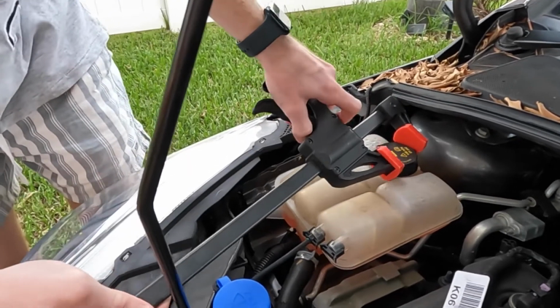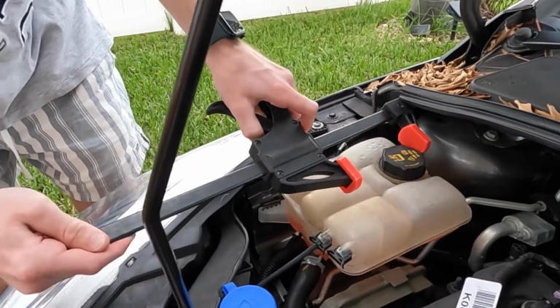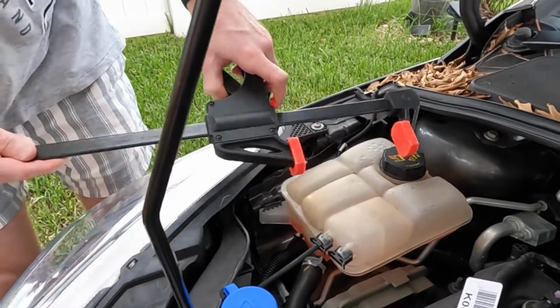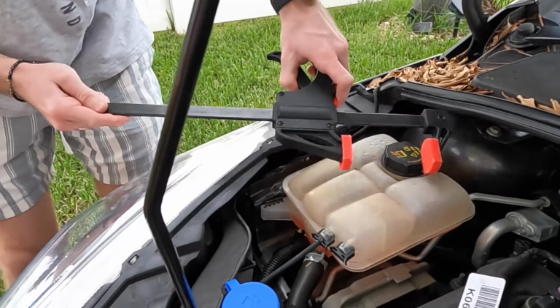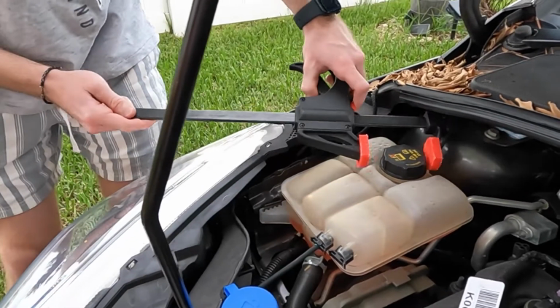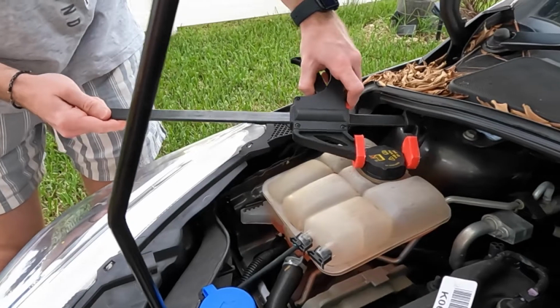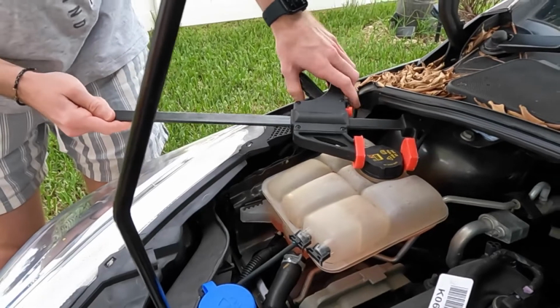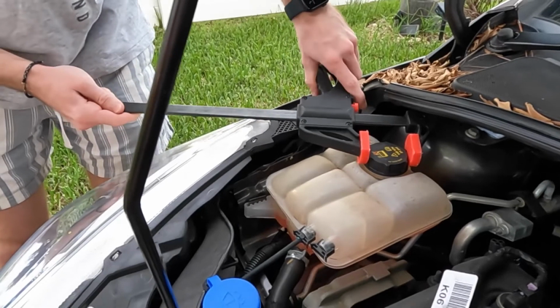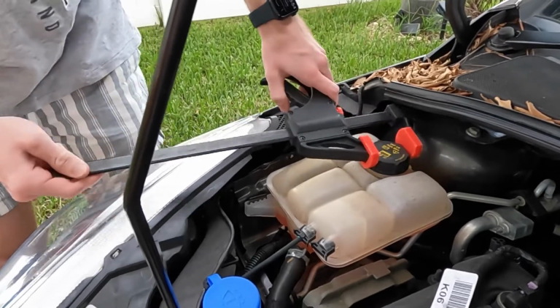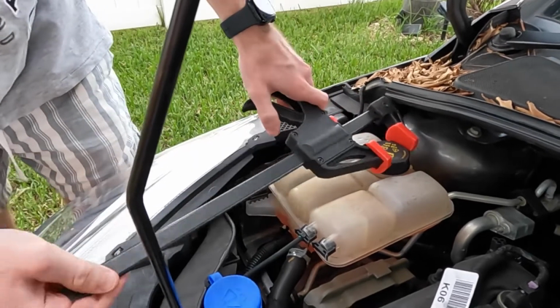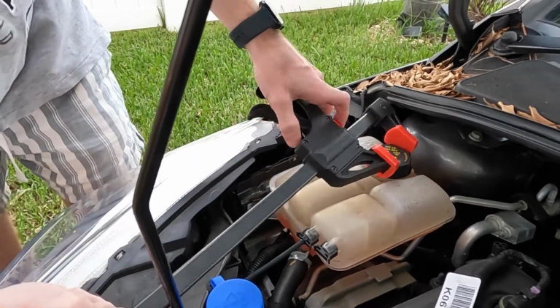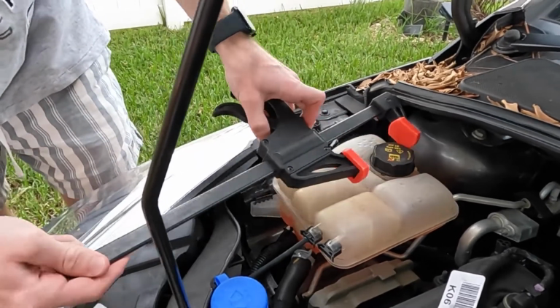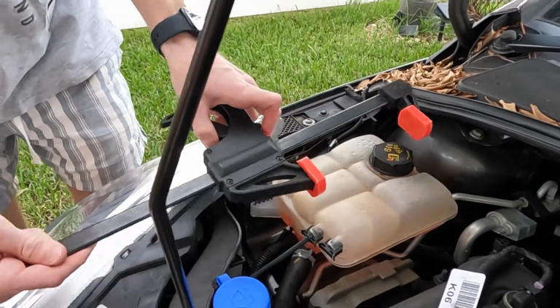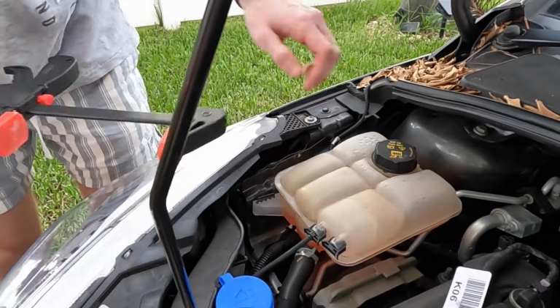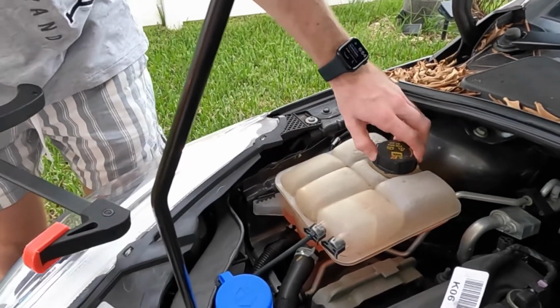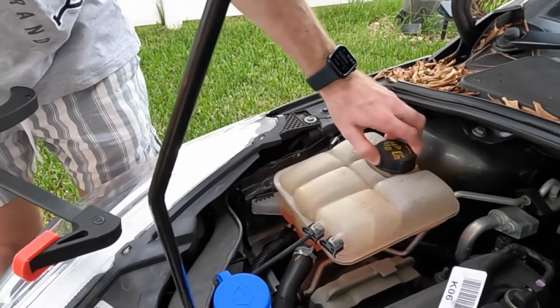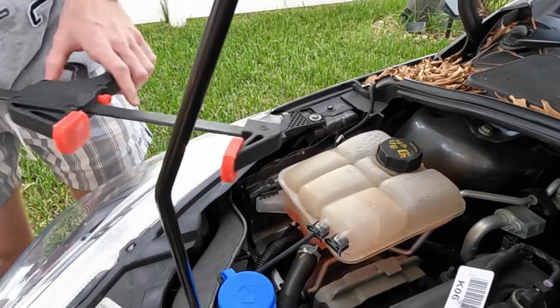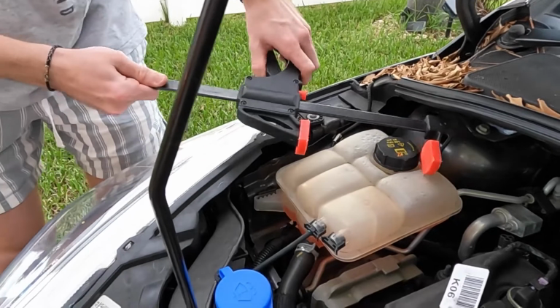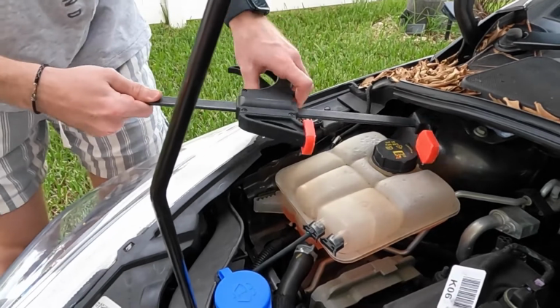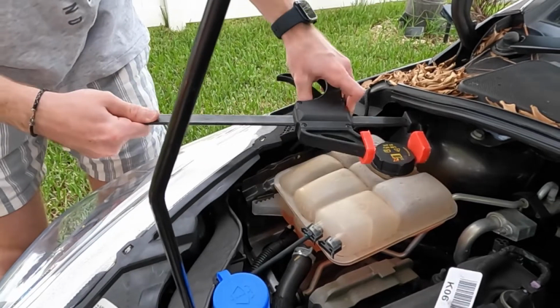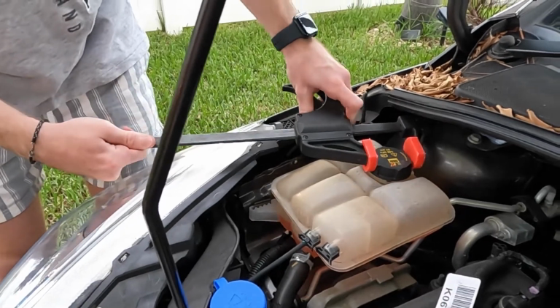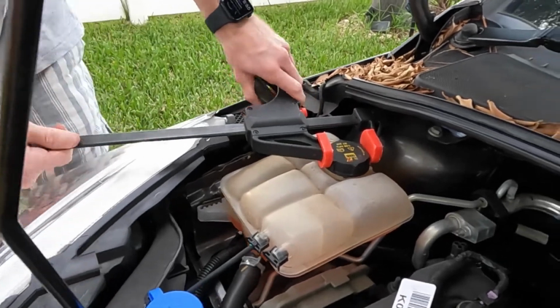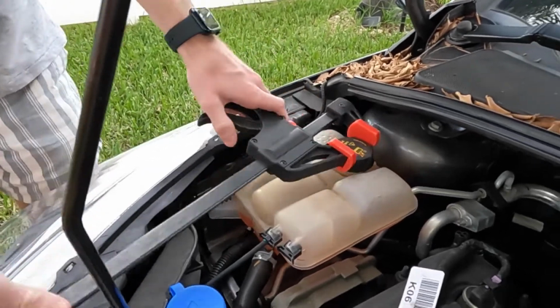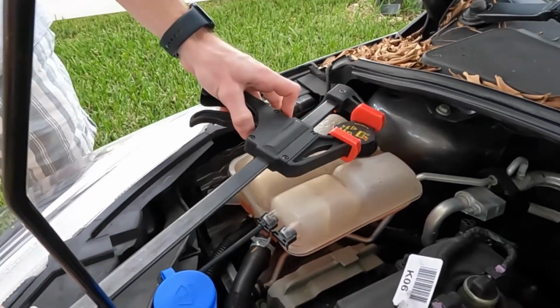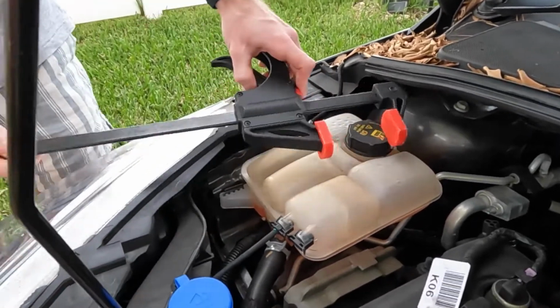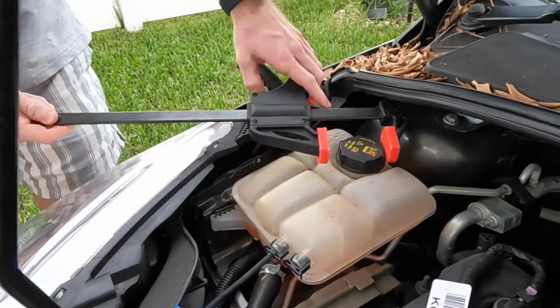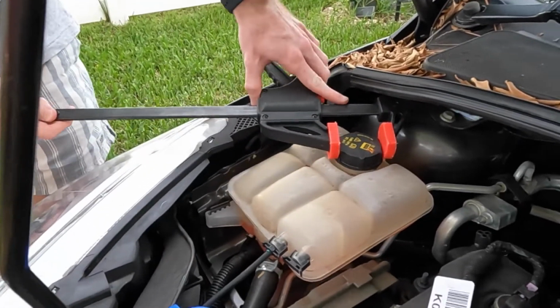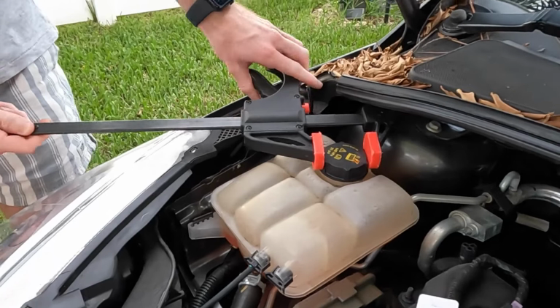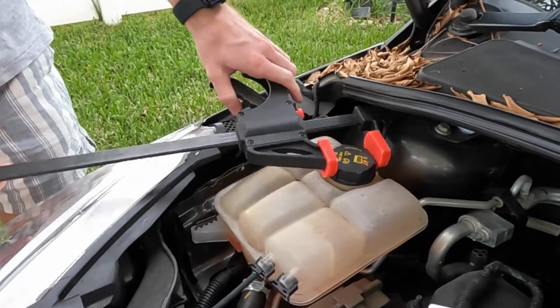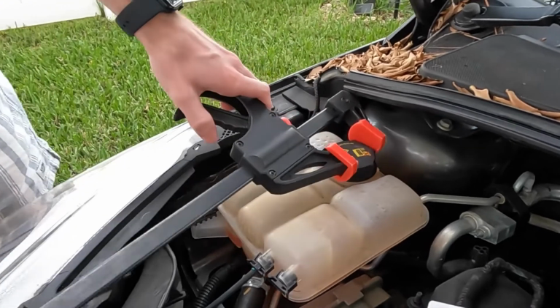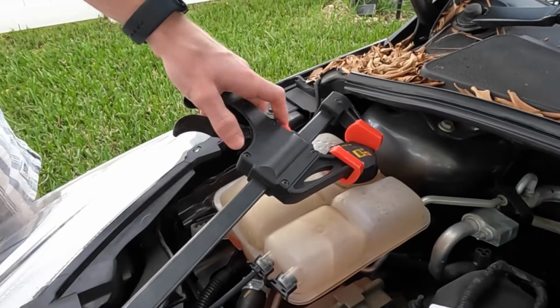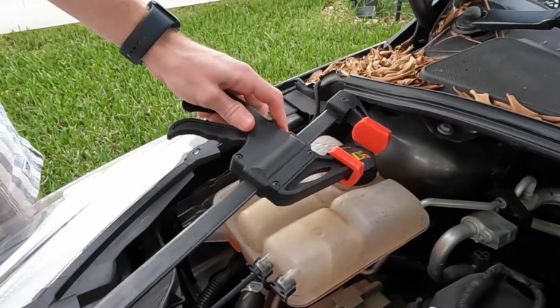After doing some research we got to the conclusion that we just had to apply enough force counterclockwise to remove it, and my son had the ingenious idea to use a clamp bar, because all the pliers and wrenches we had were either too small or had just small metal brackets, and we were still fearing that we would break the lid.